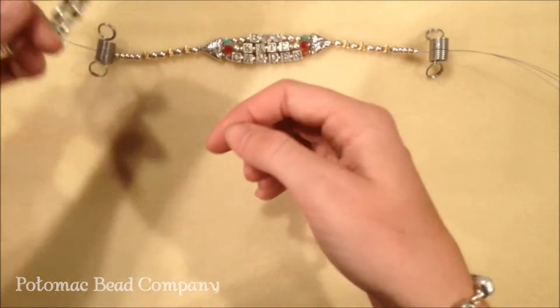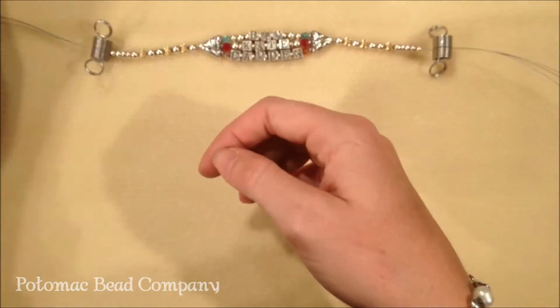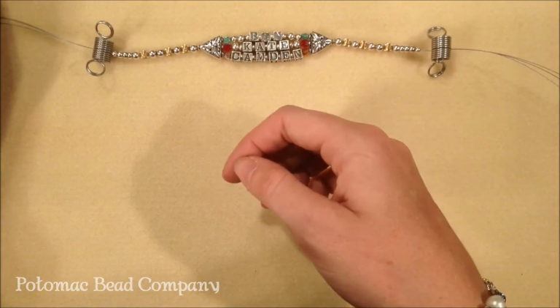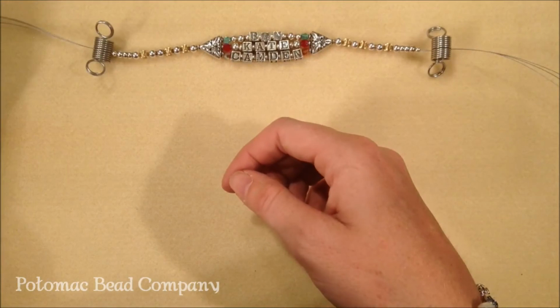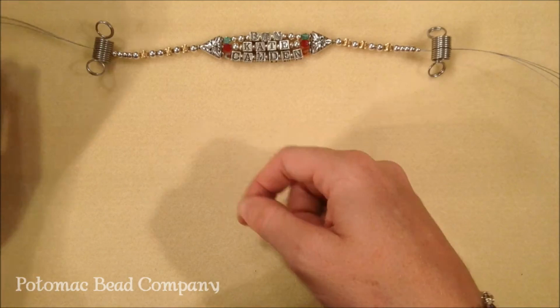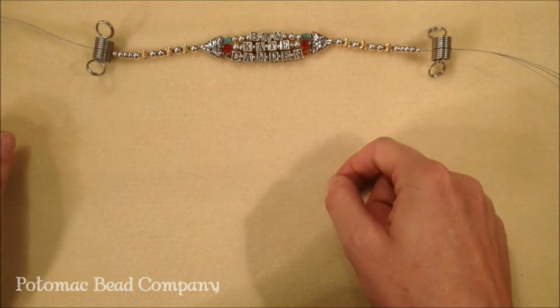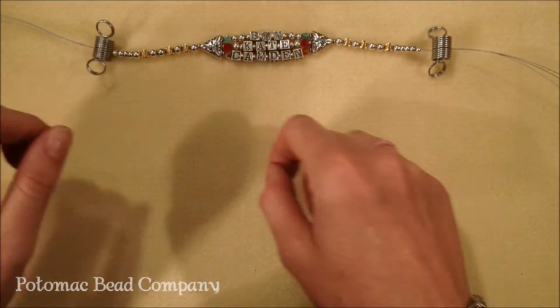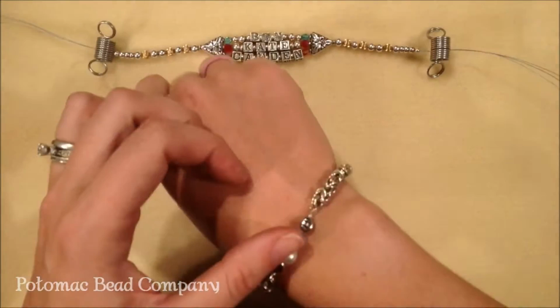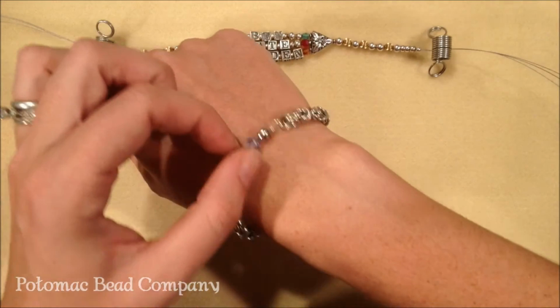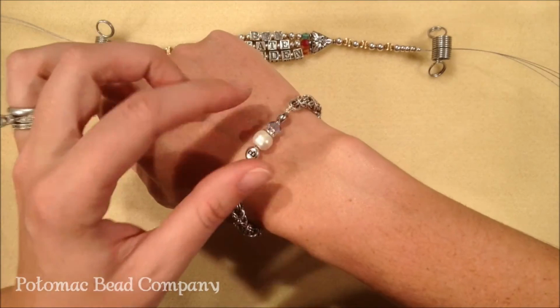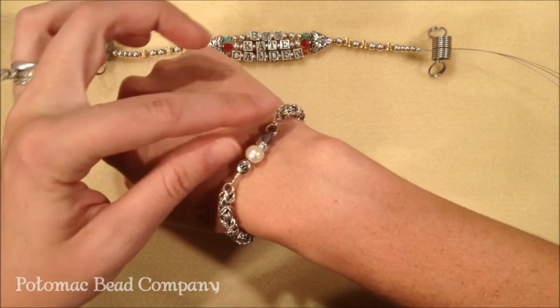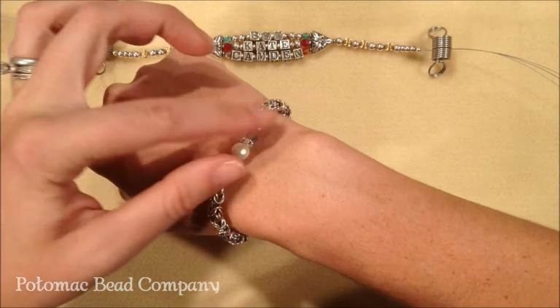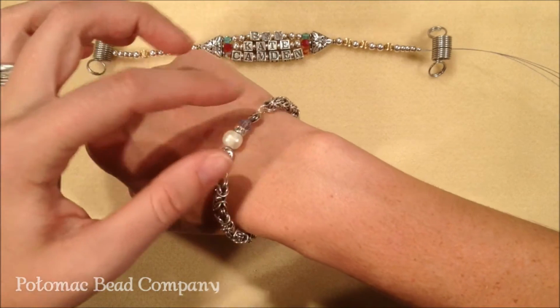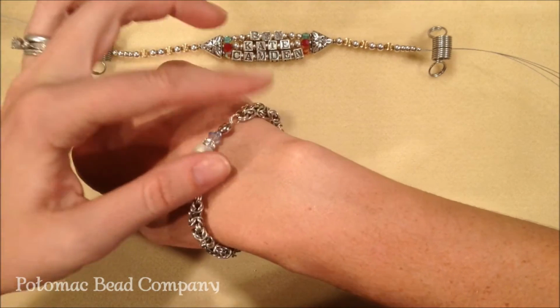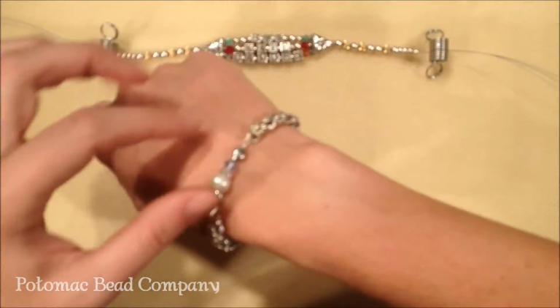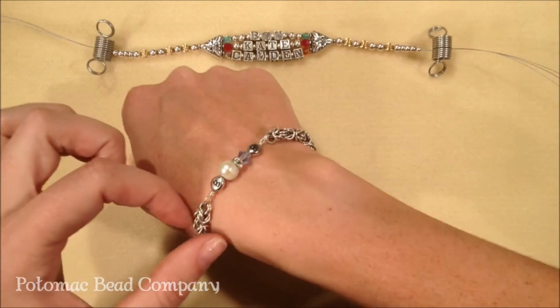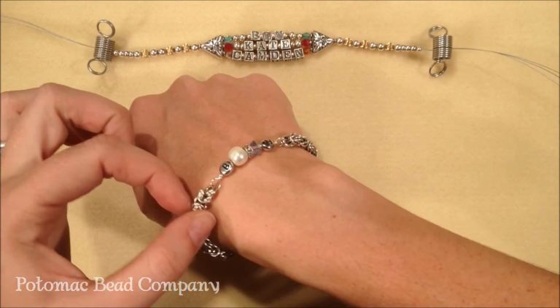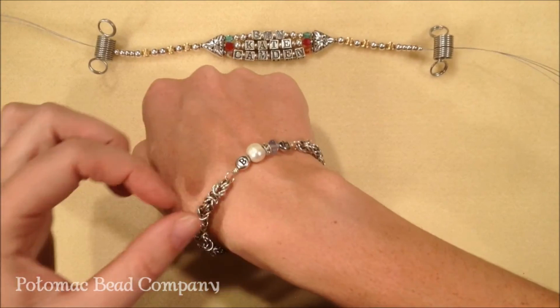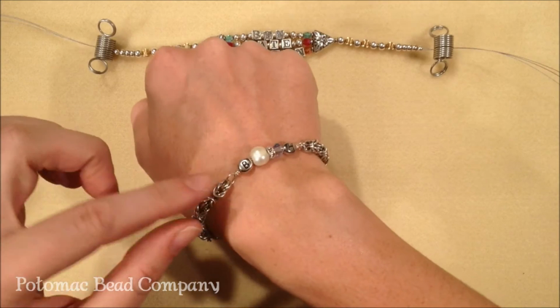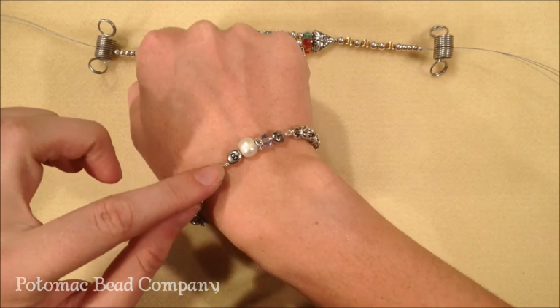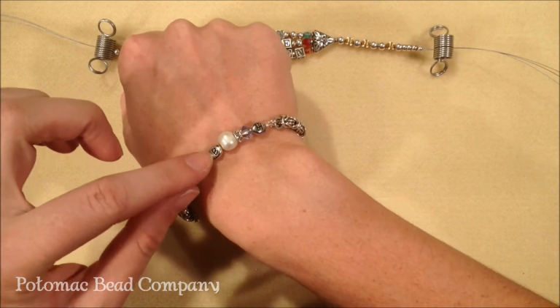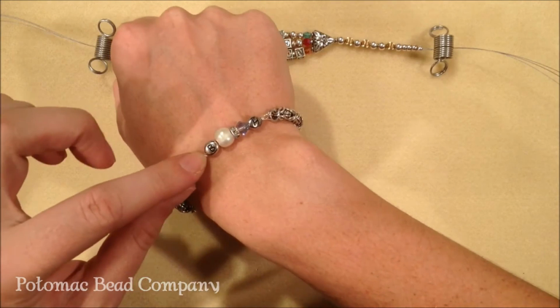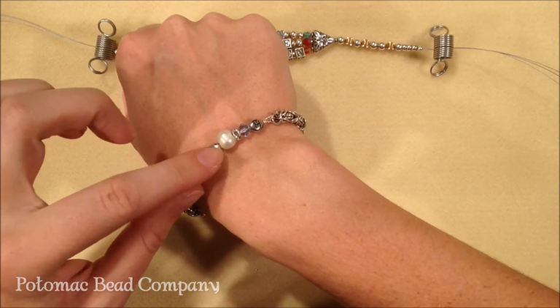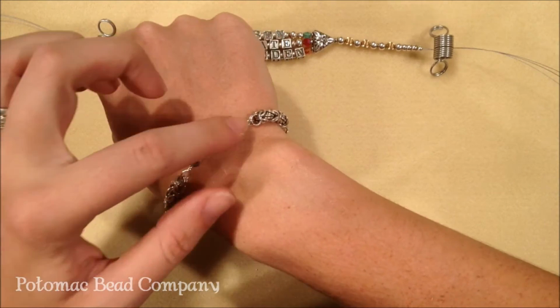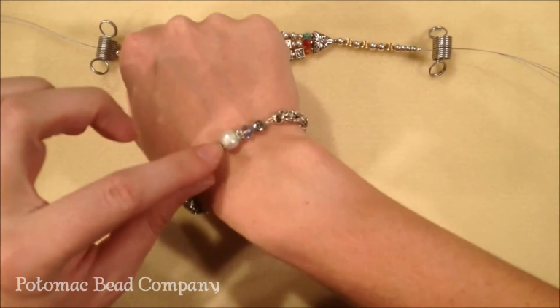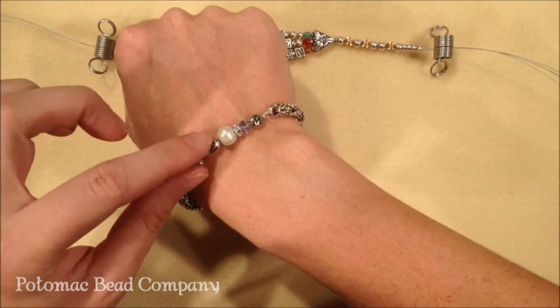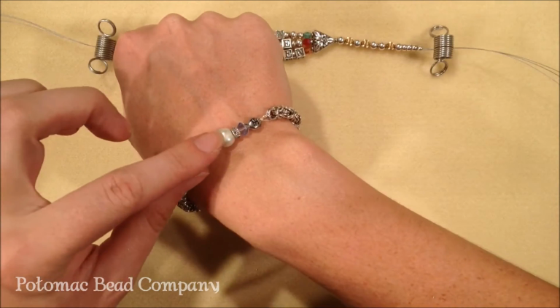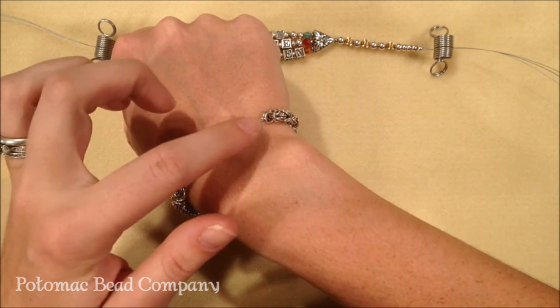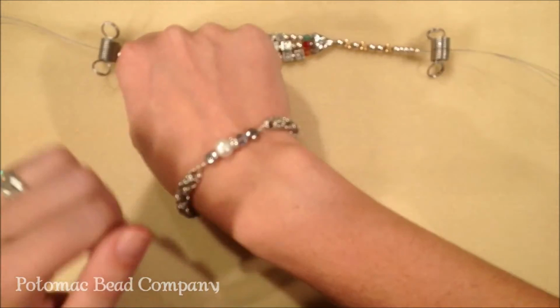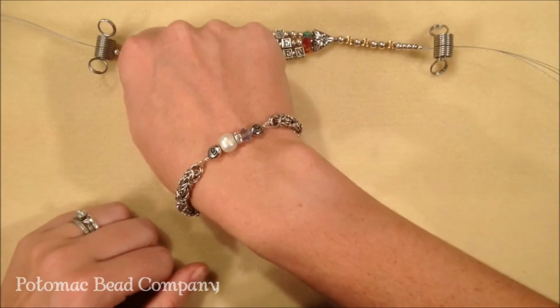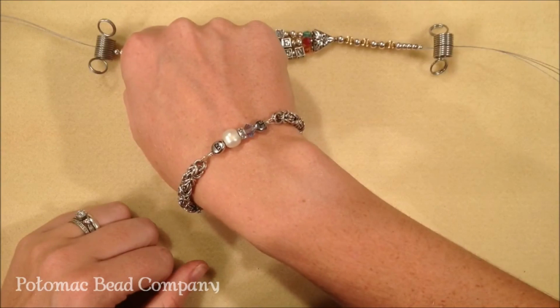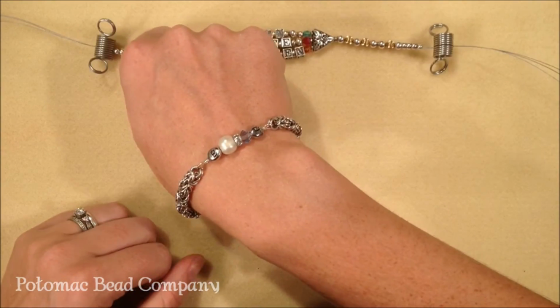The other thing that you can do is add names or initials to already made bracelets. This is a bracelet that is just a Byzantine bracelet, and I've cut apart the middle and added both of my children's initials as well as their birth stones on either side of it.